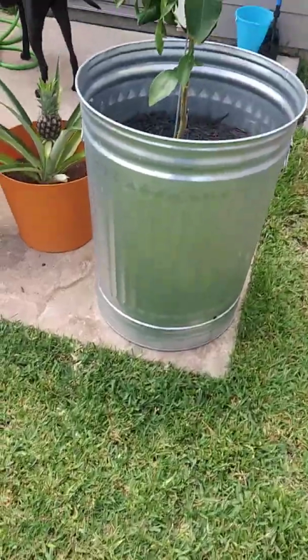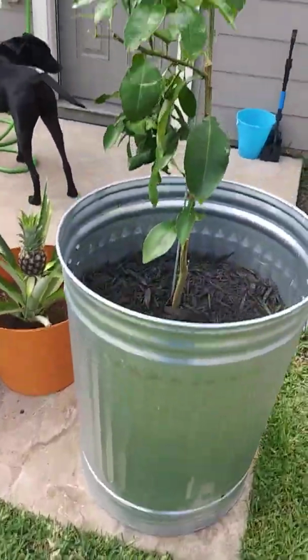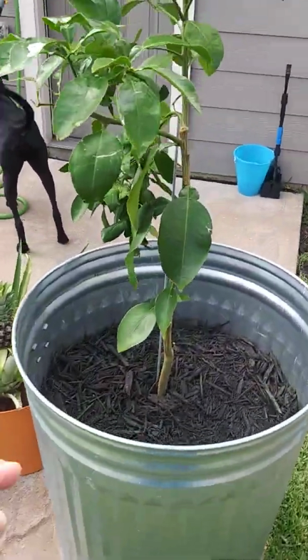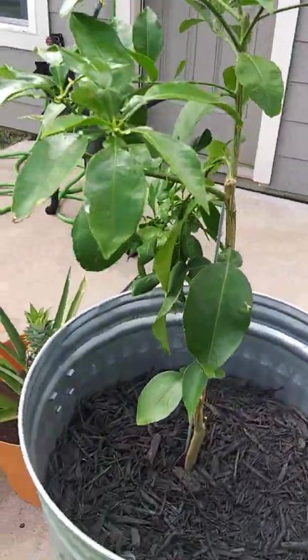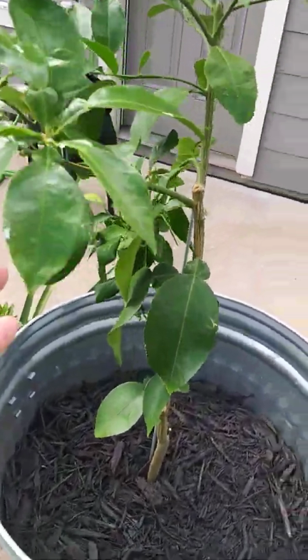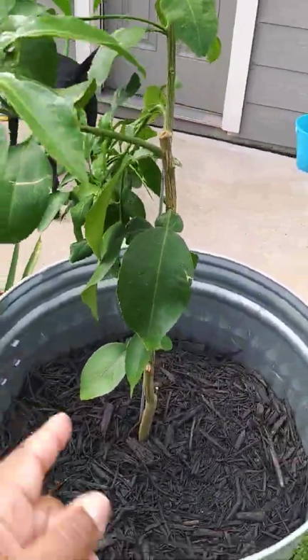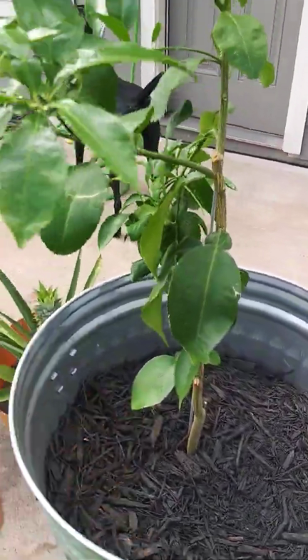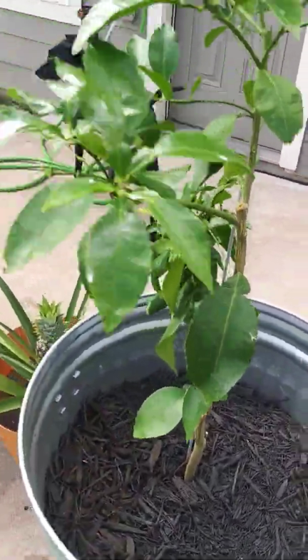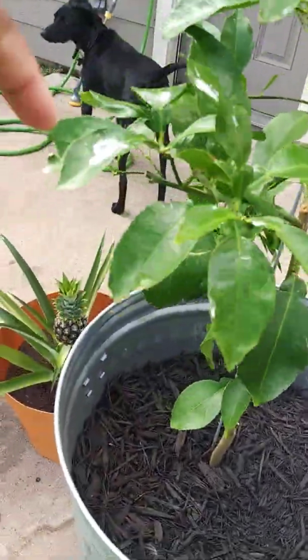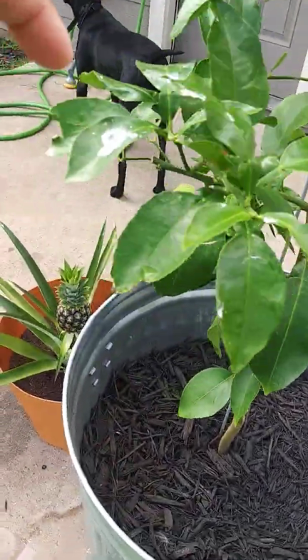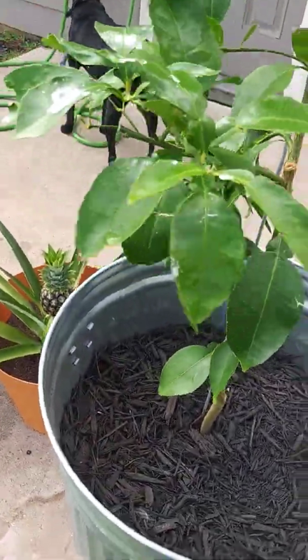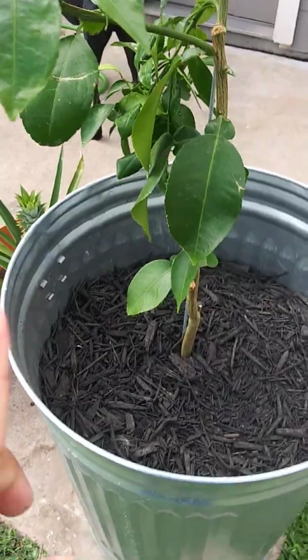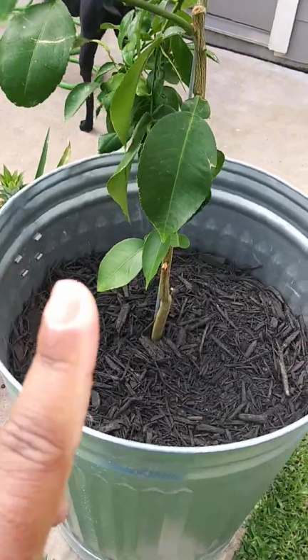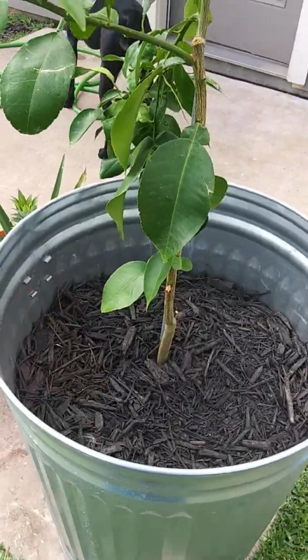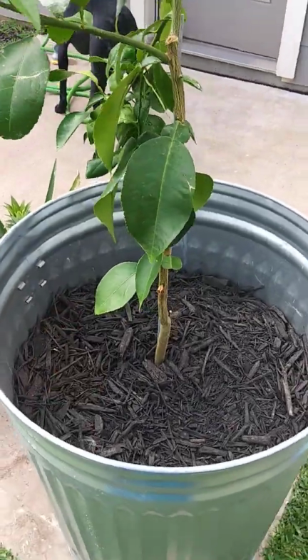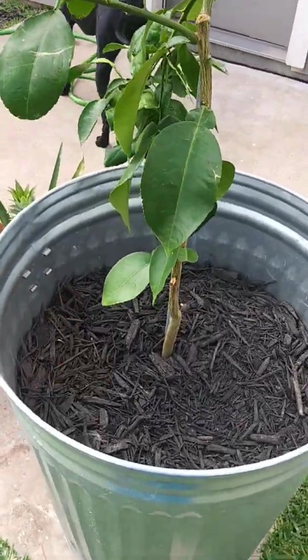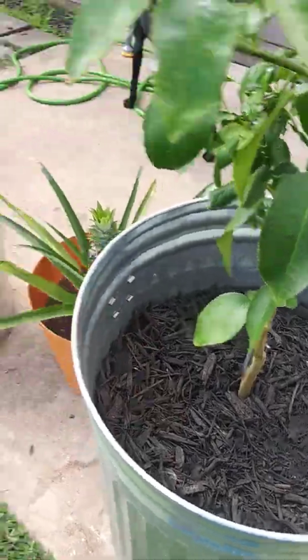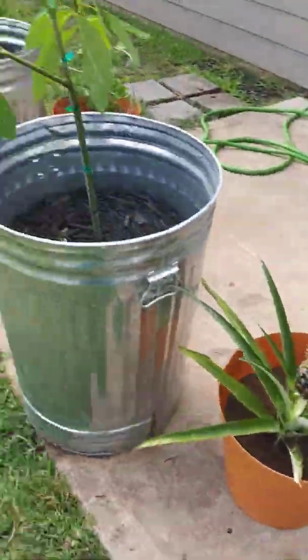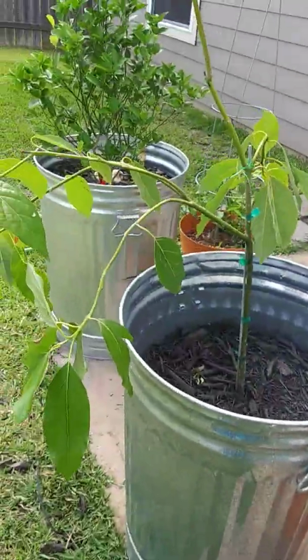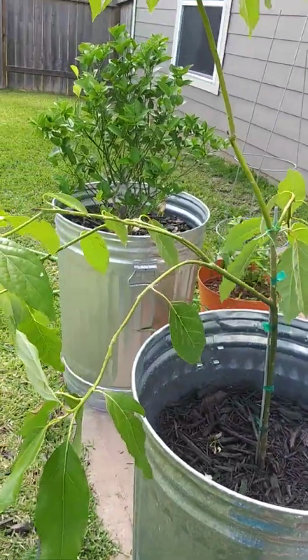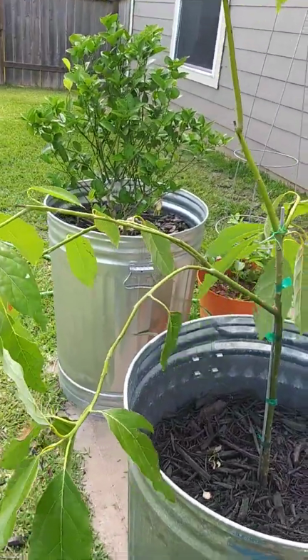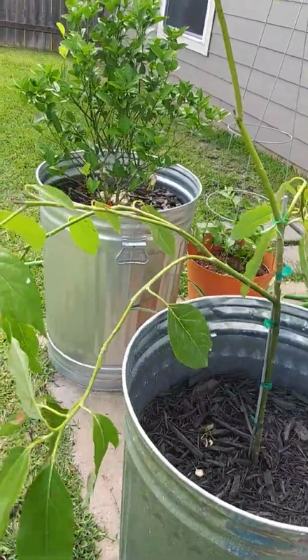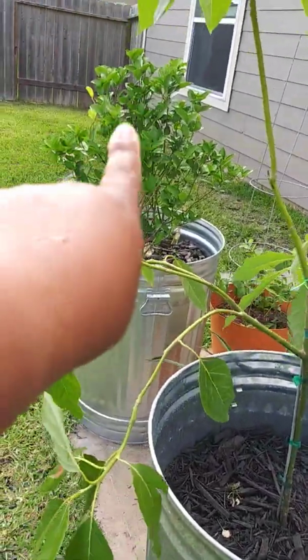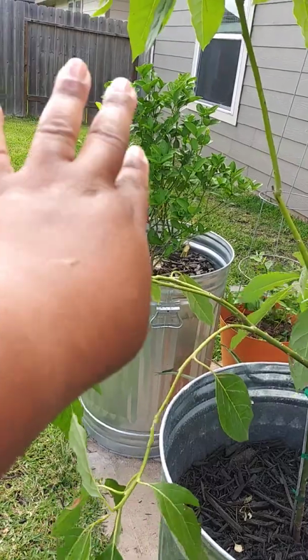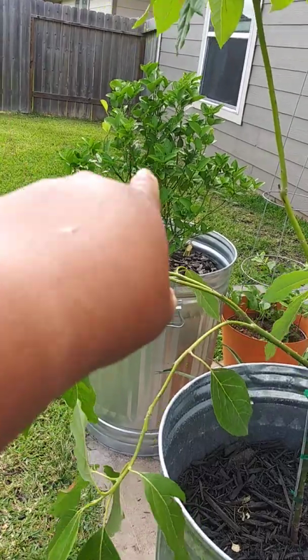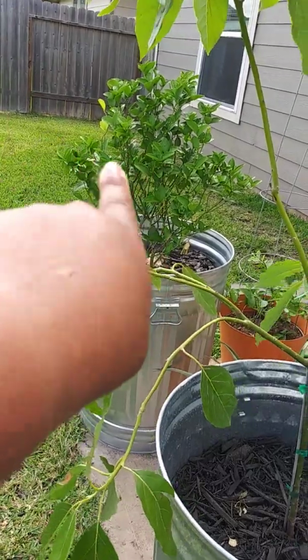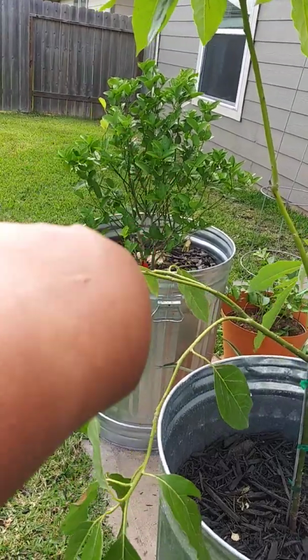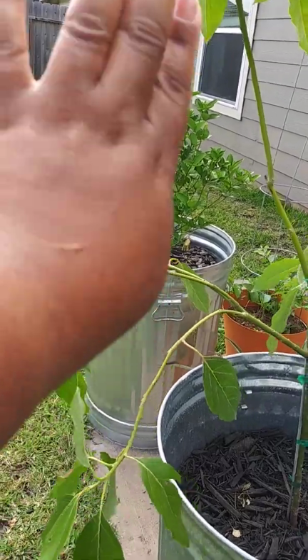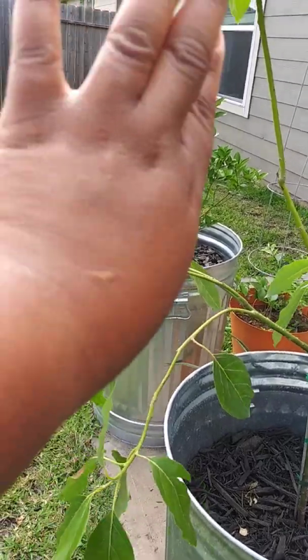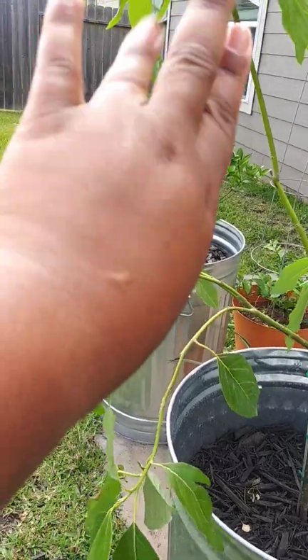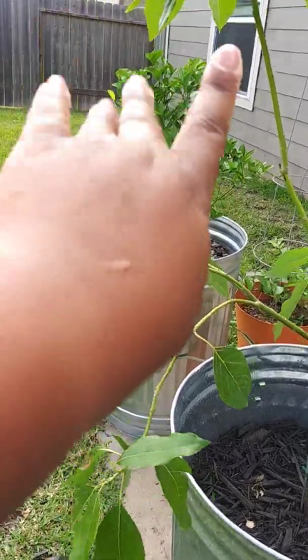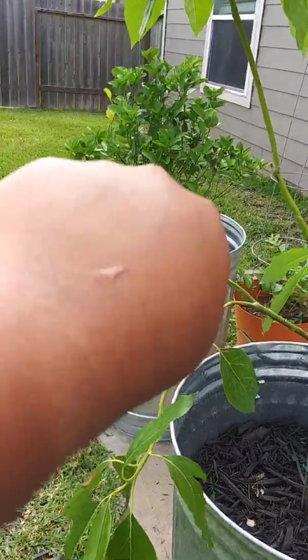And this one is our little grapefruit tree — the birds put their droppings on it, so I'm going to rinse that off this morning. And then our little avocado tree, and then back there is our lime tree.